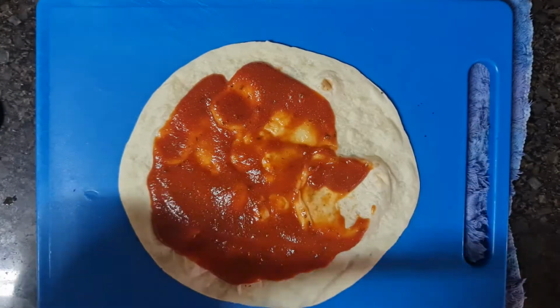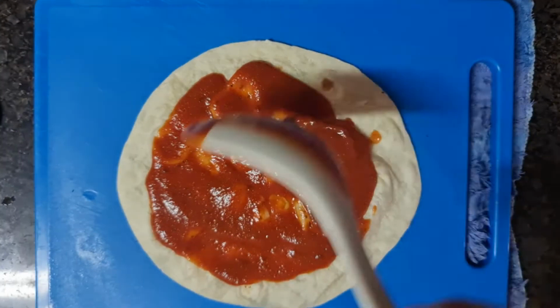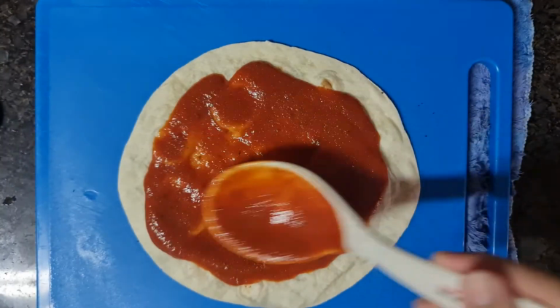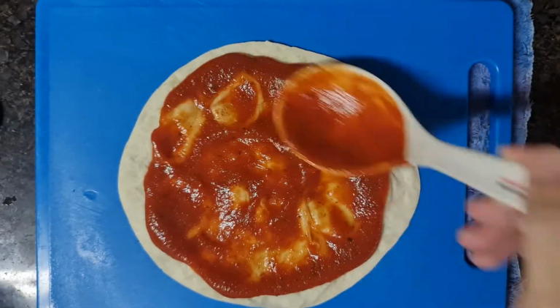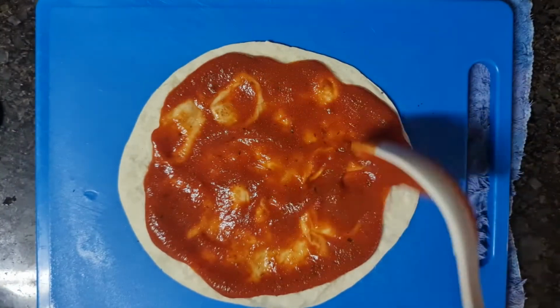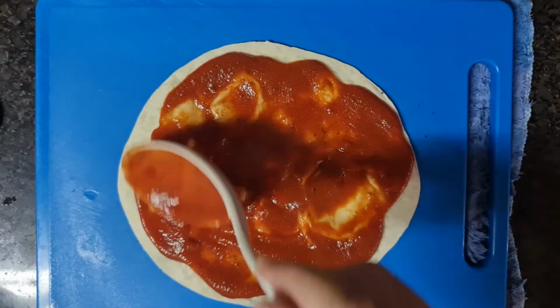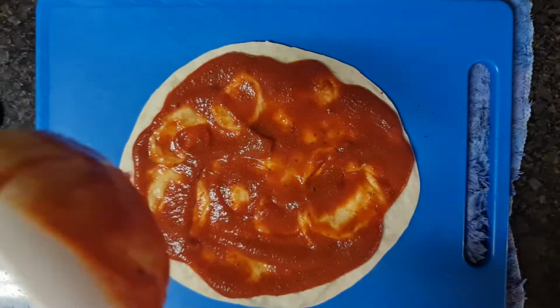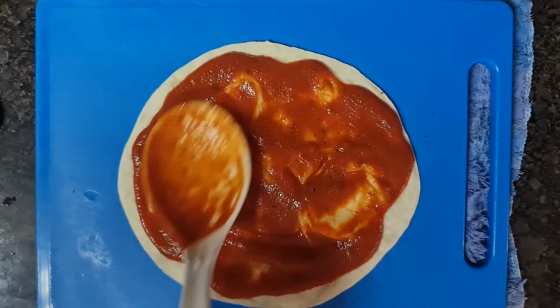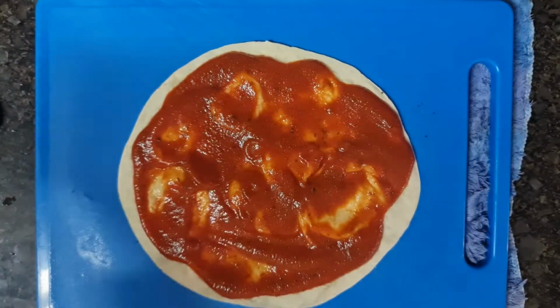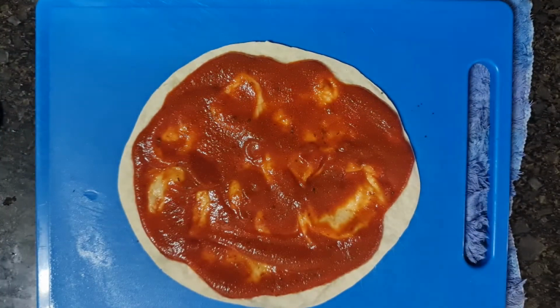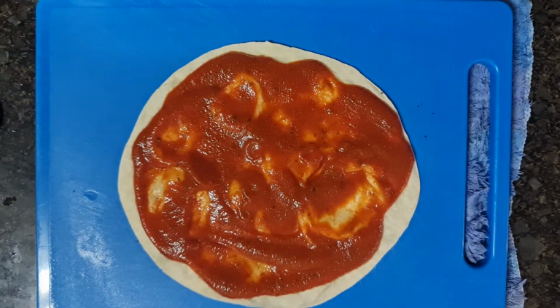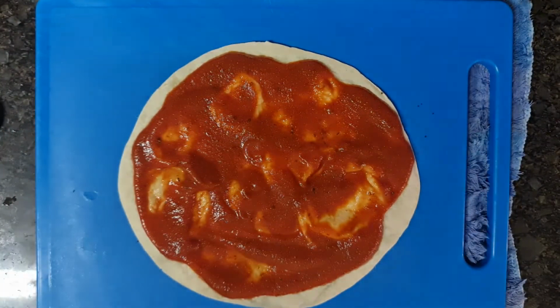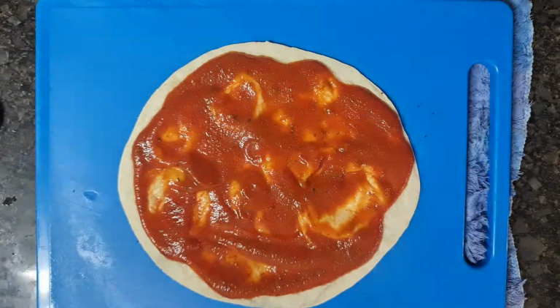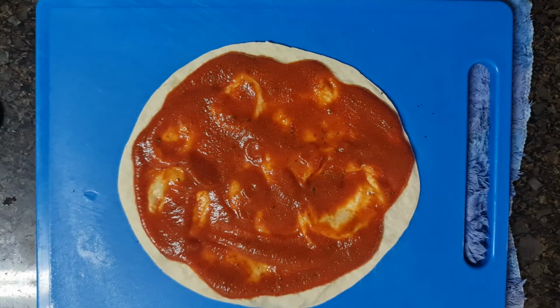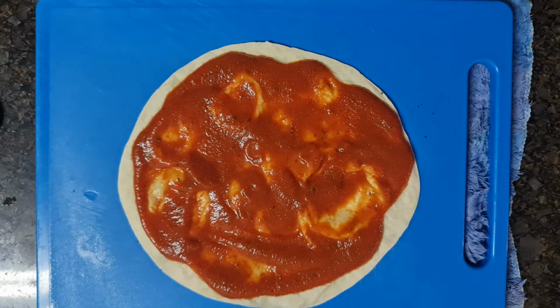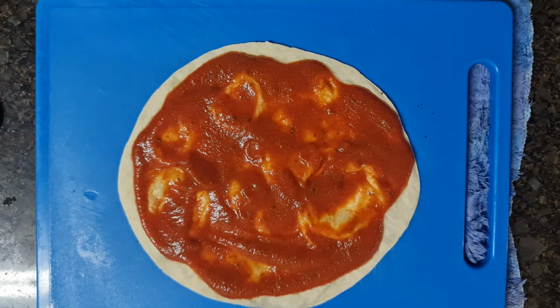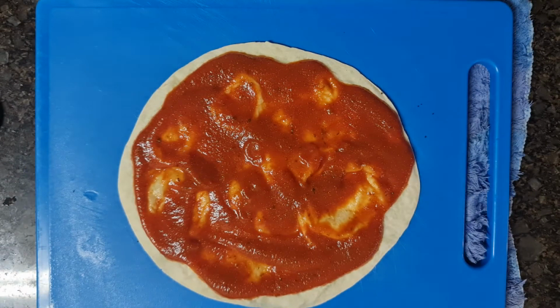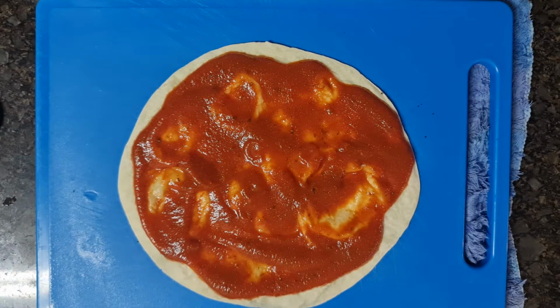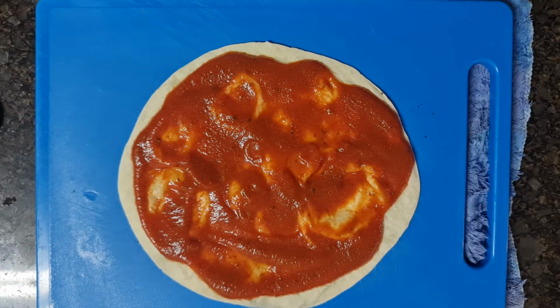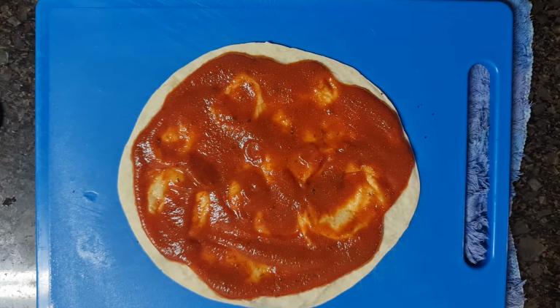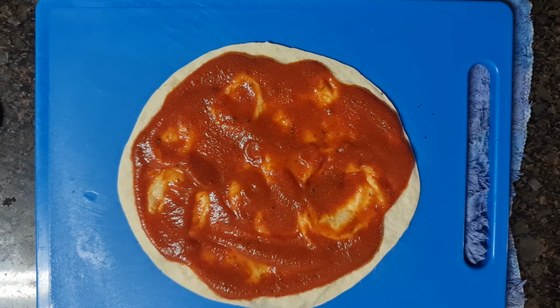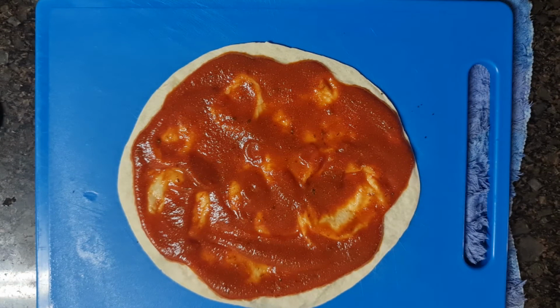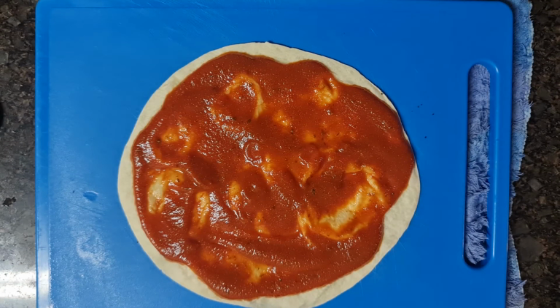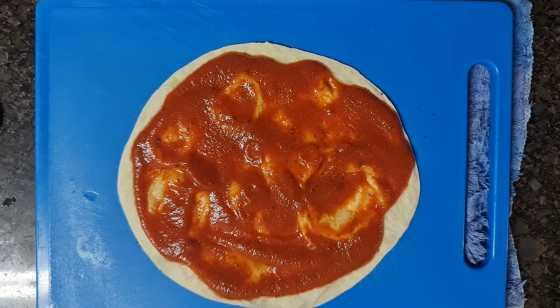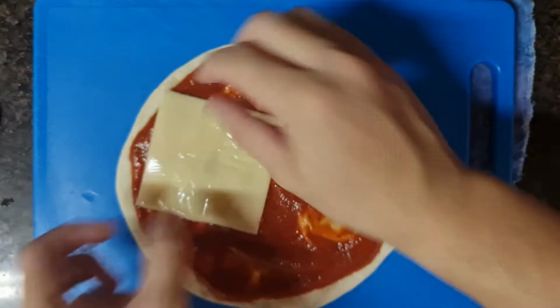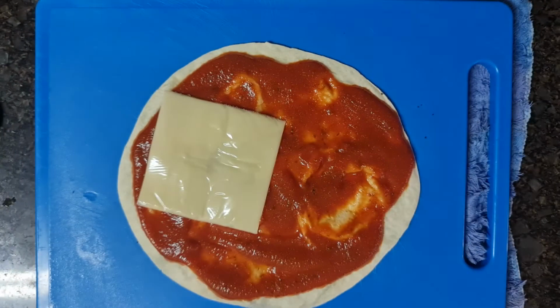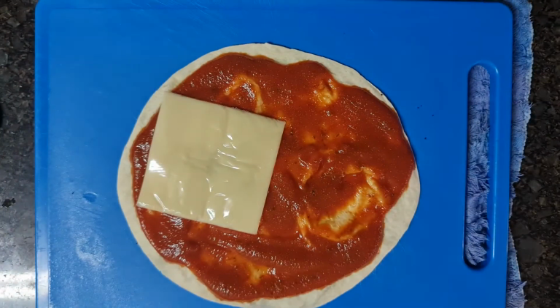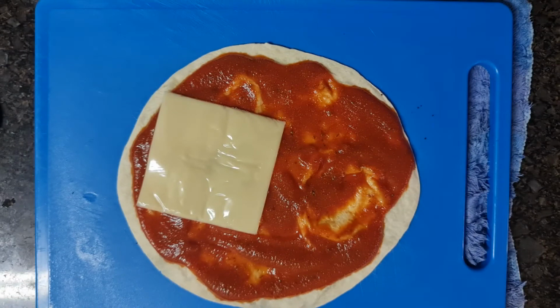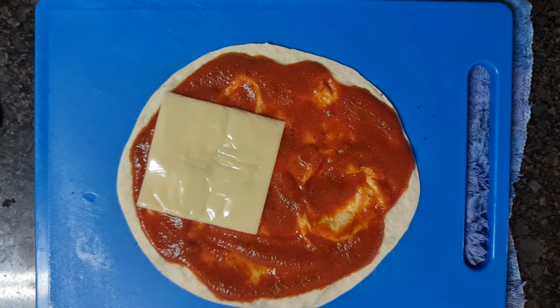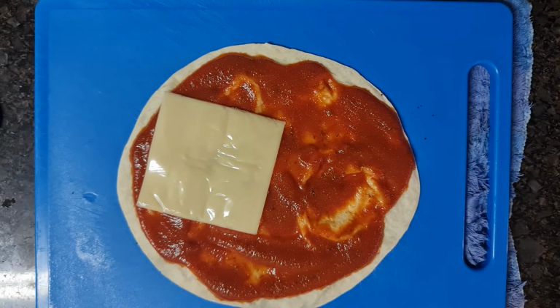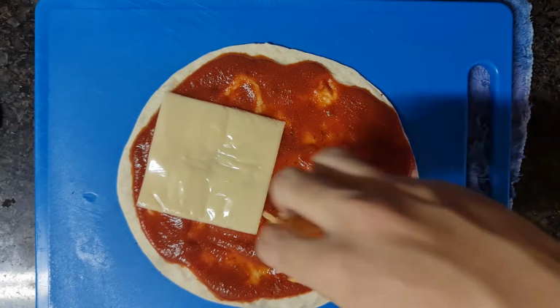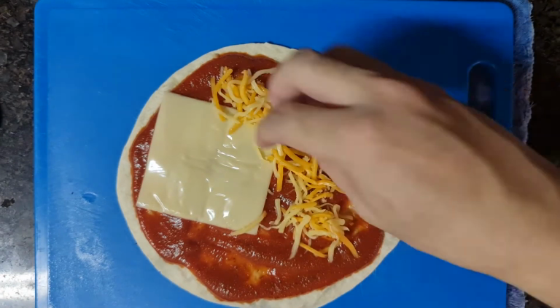Spread a scoop of tomato sauce on the wraps. You may look at how to make delicious home-cooked tomato sauce by clicking the link above. Add in any kind of cheese on the sauce.